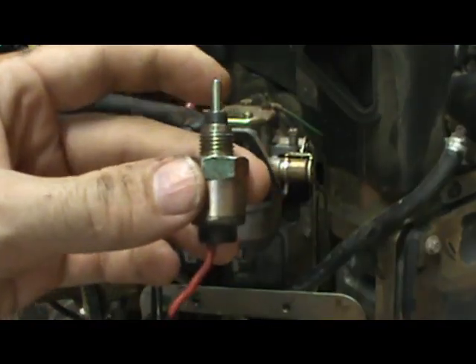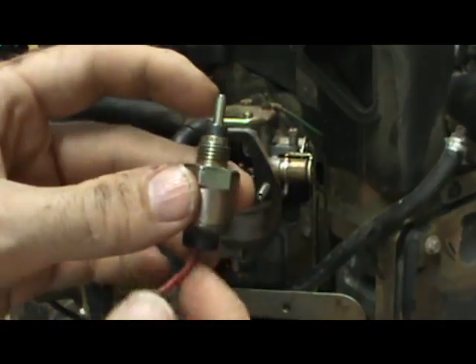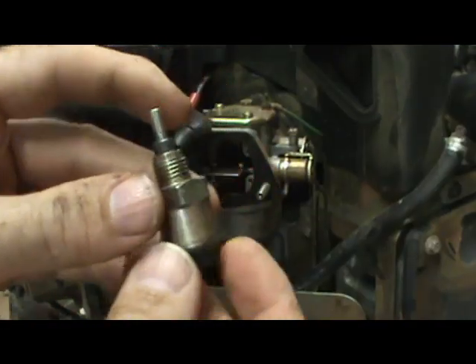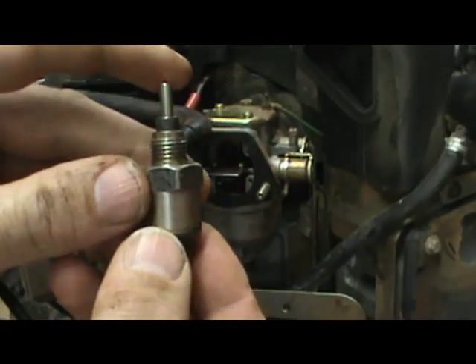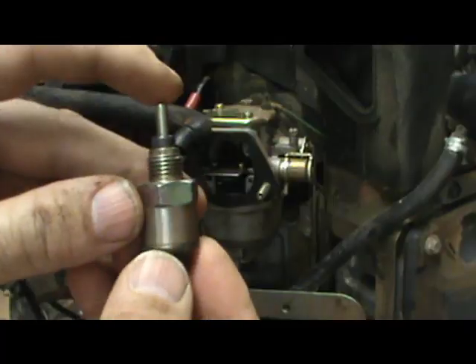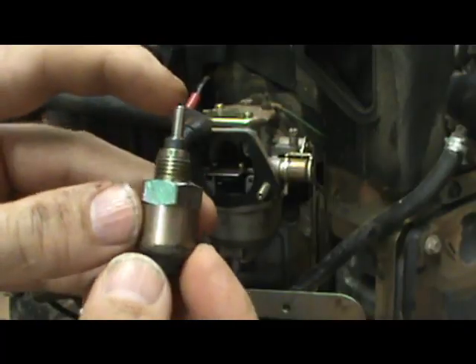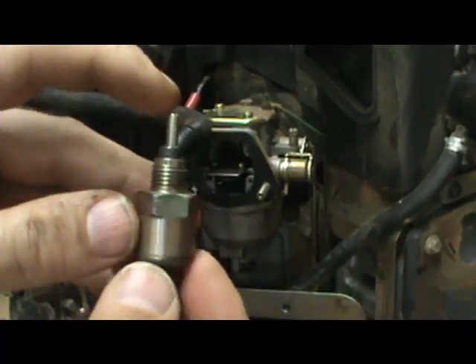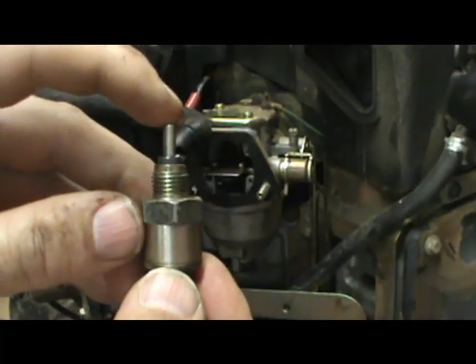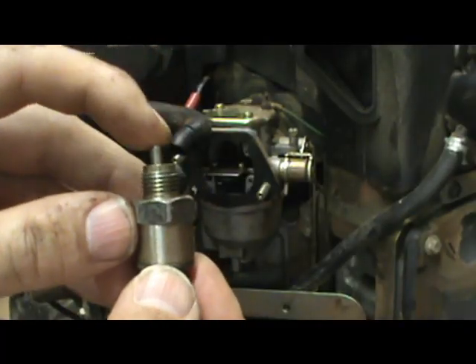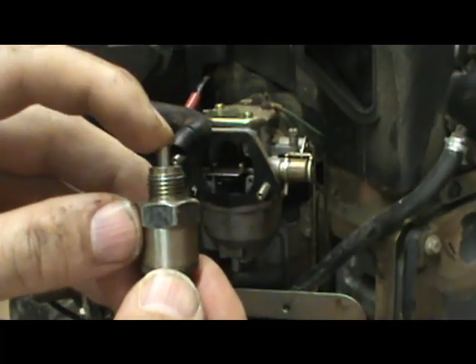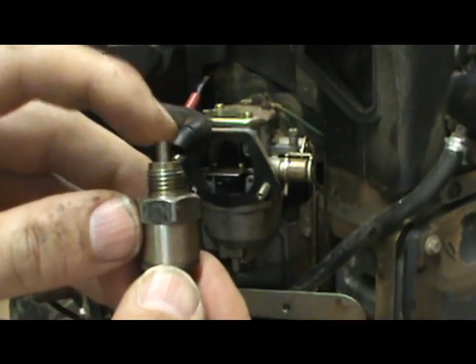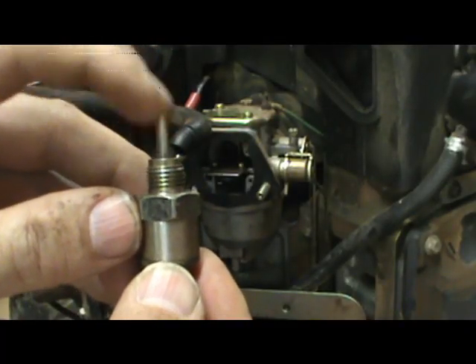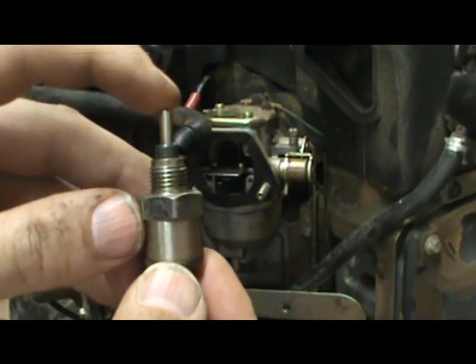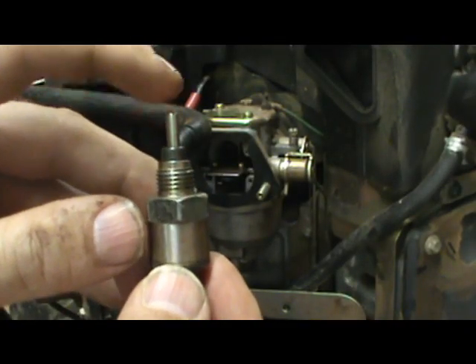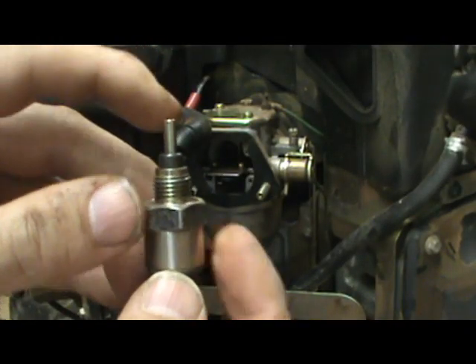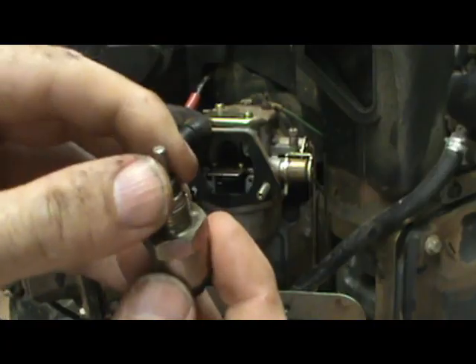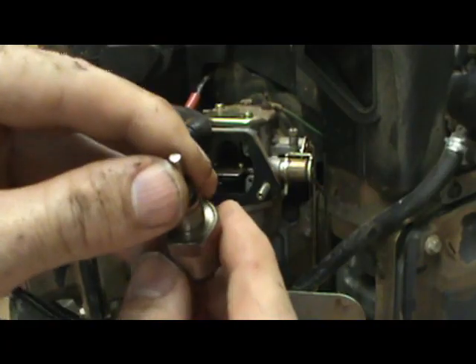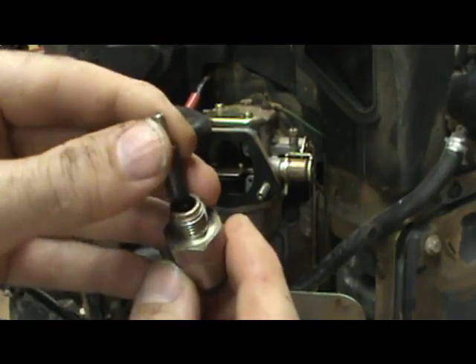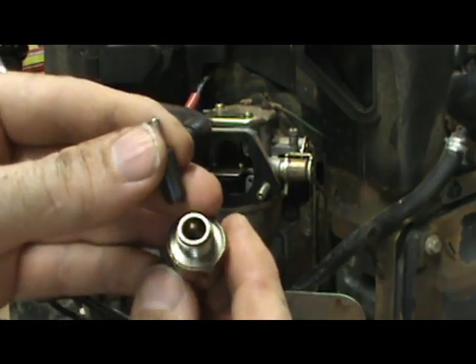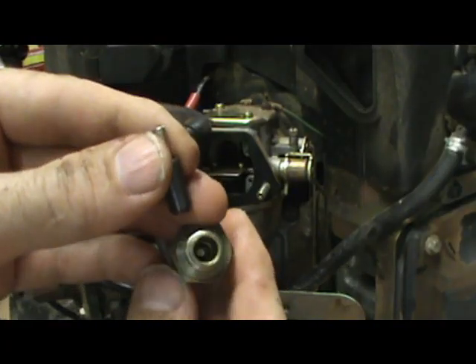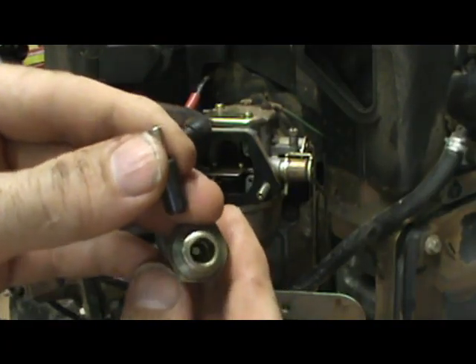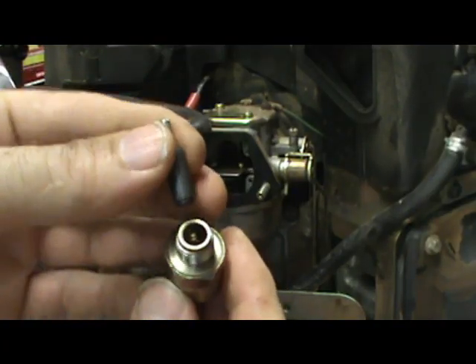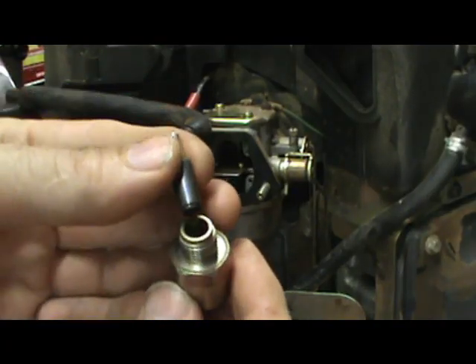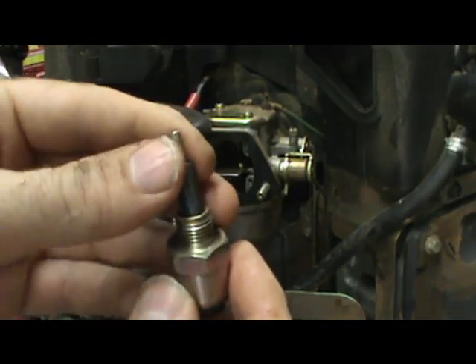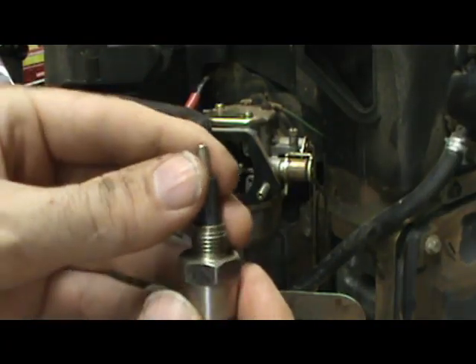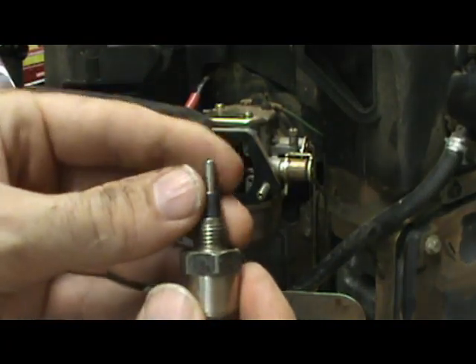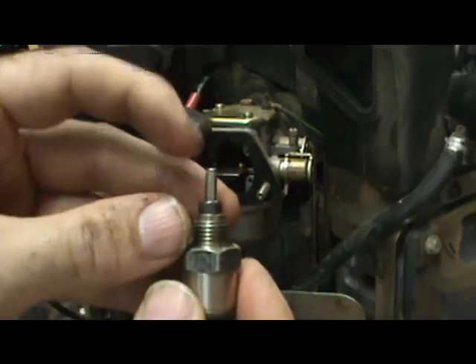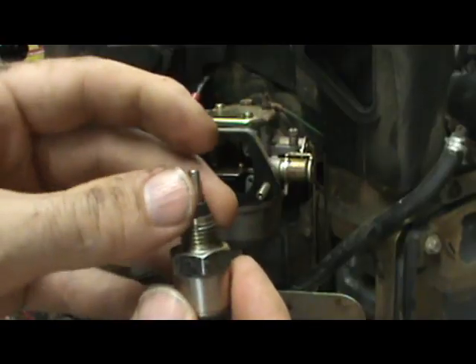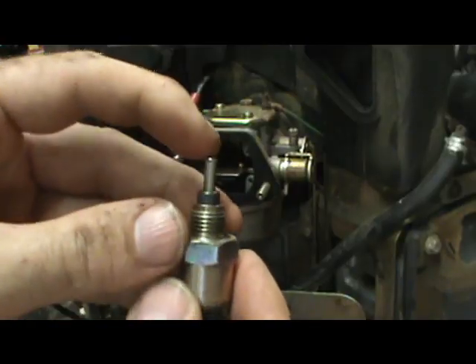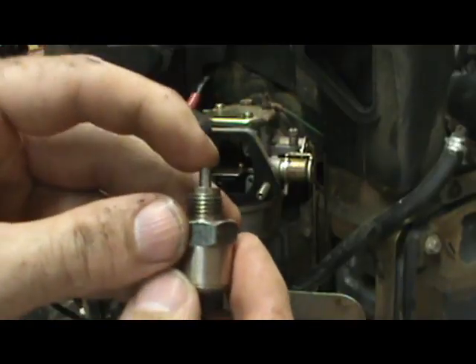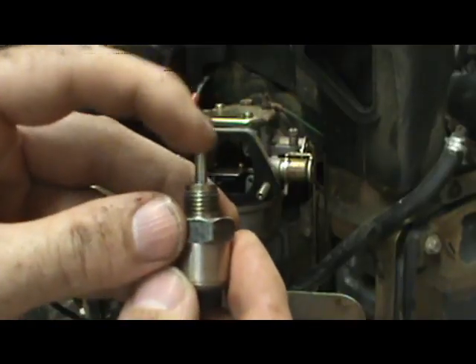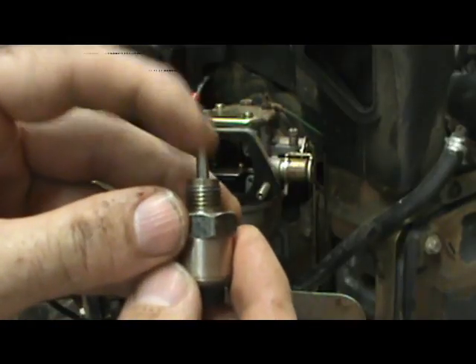Carefully pull it out. This is your fuel shutoff solenoid. It's basically just a plunger that moves freely up and down inside the solenoid. It's spring loaded — there's a spring inside here. You can take this out if you need to clean it. Take it out, clean it, and make sure it moves freely up and down.